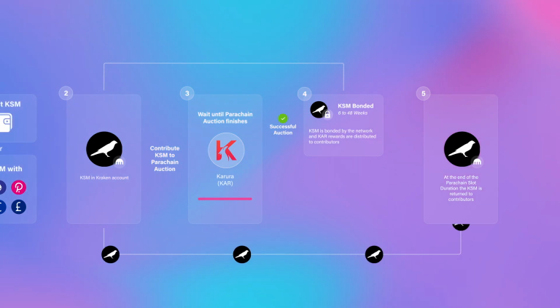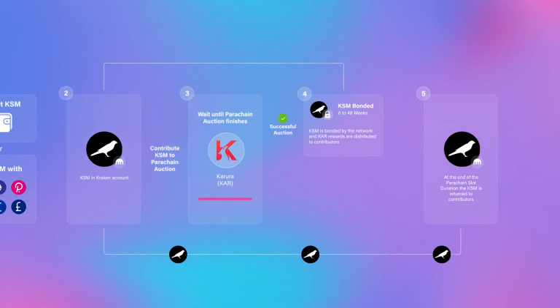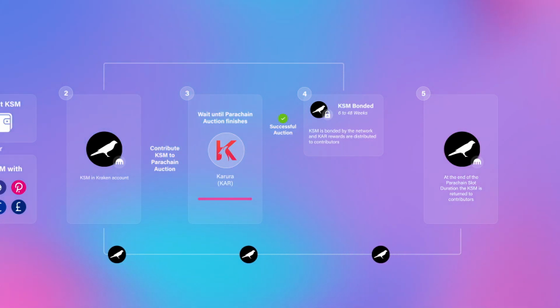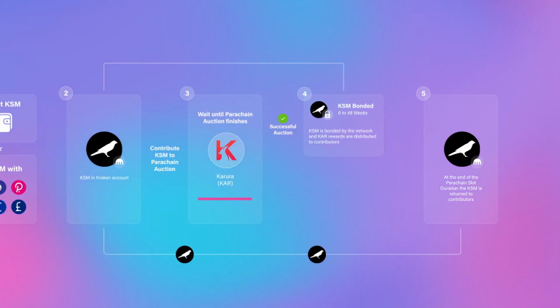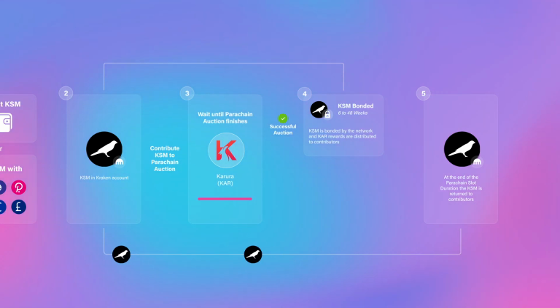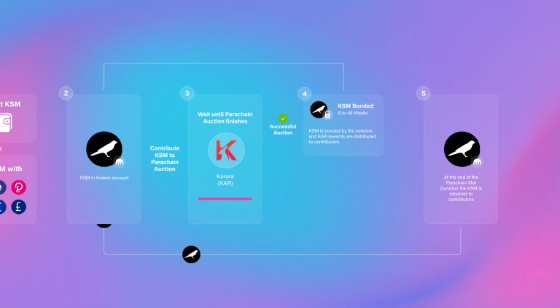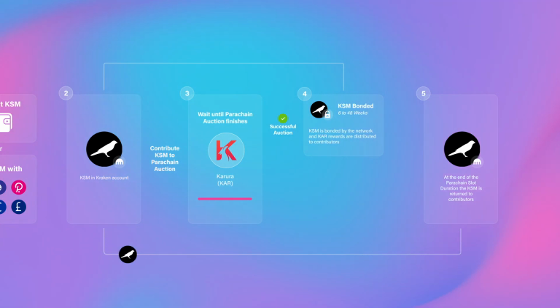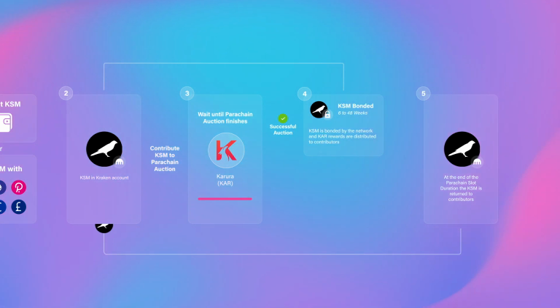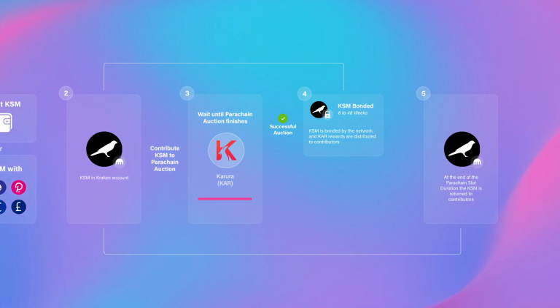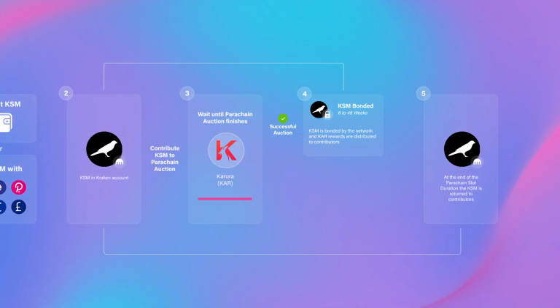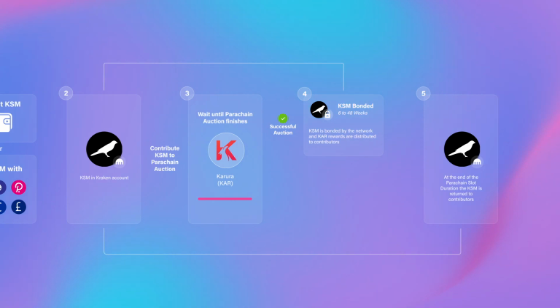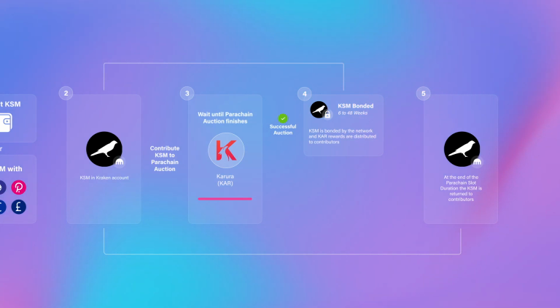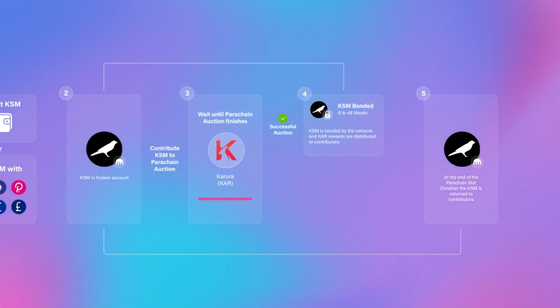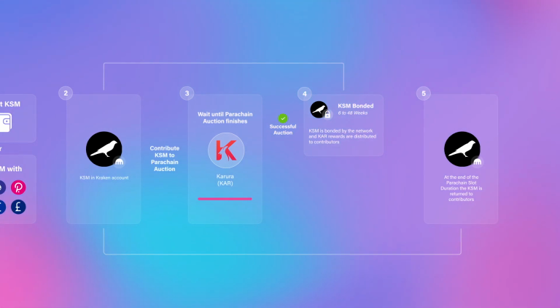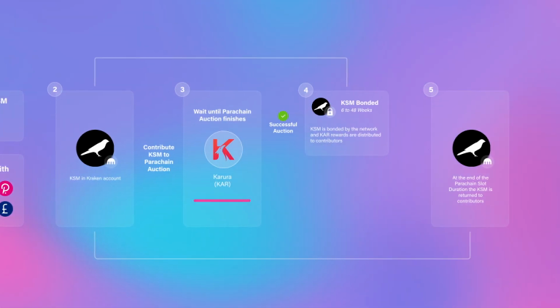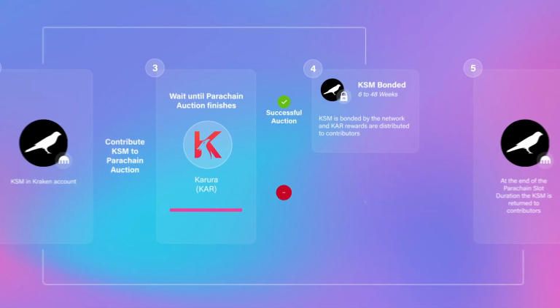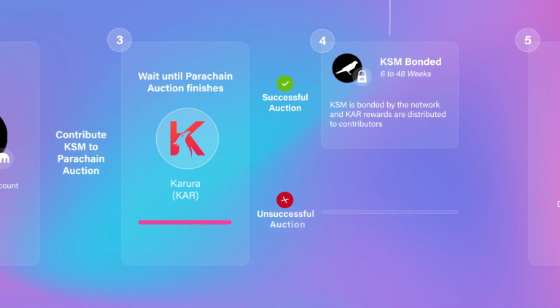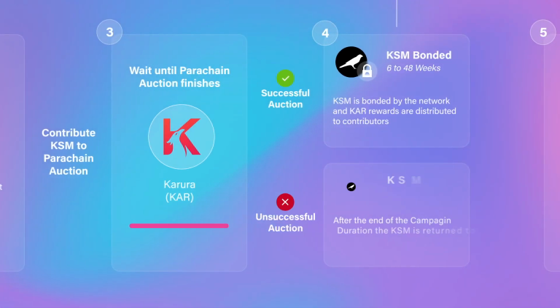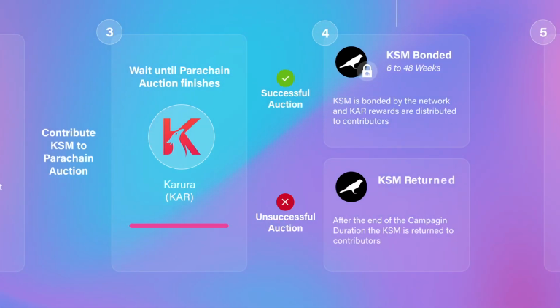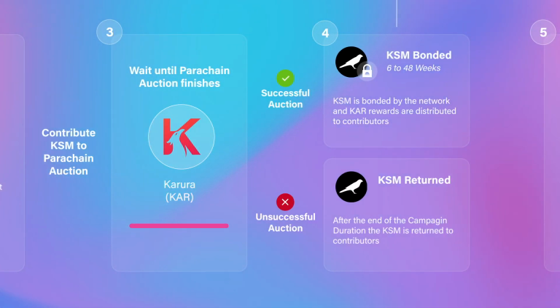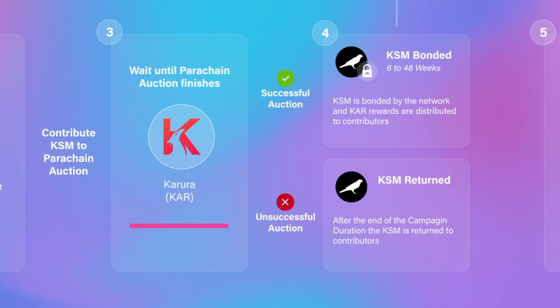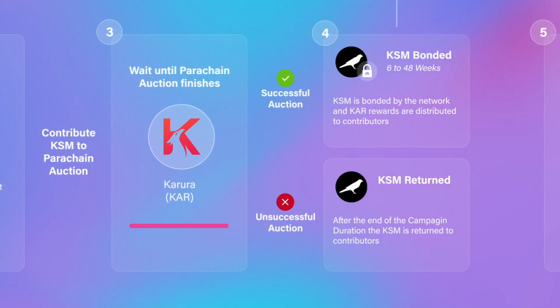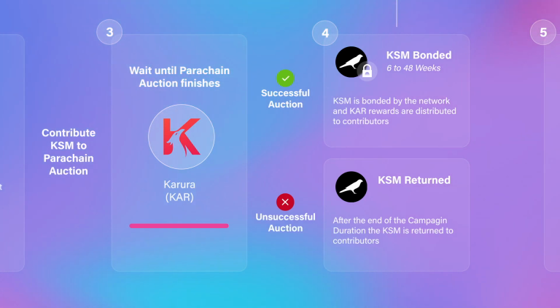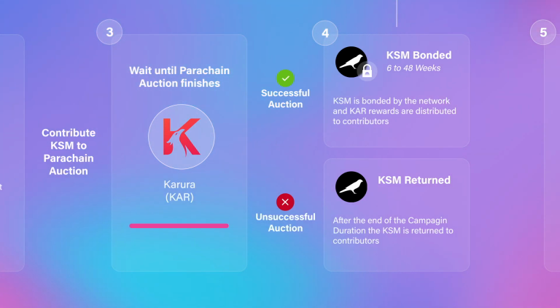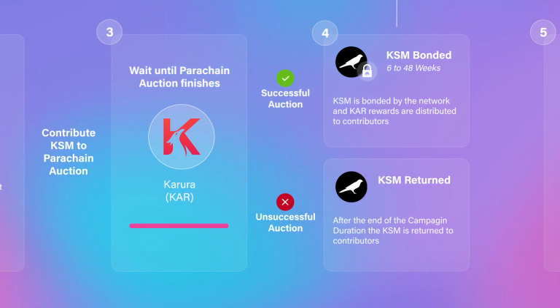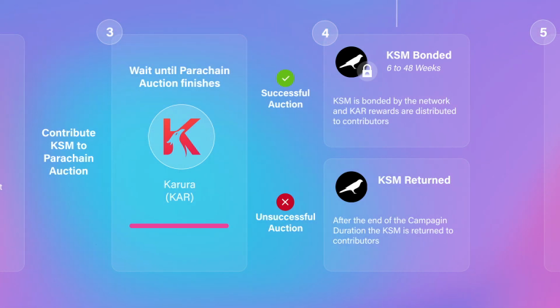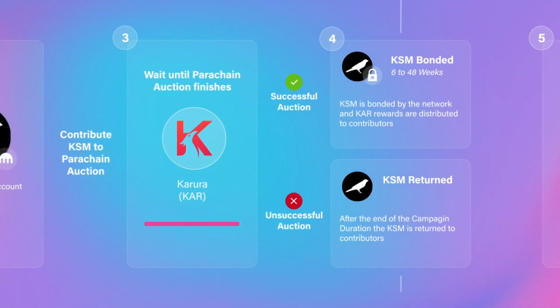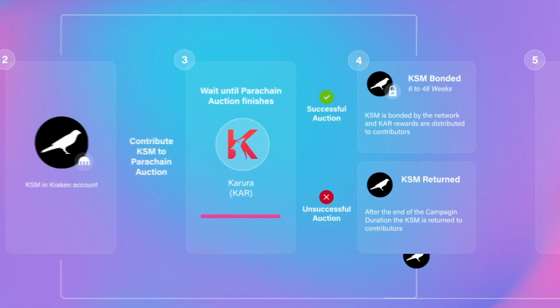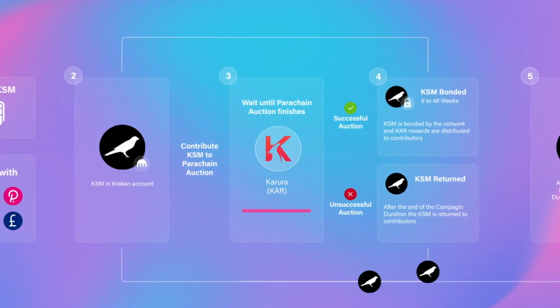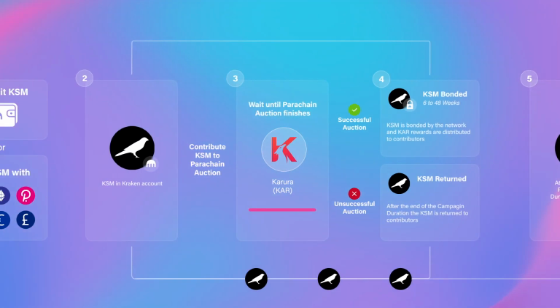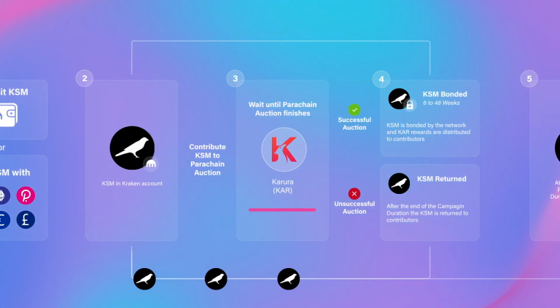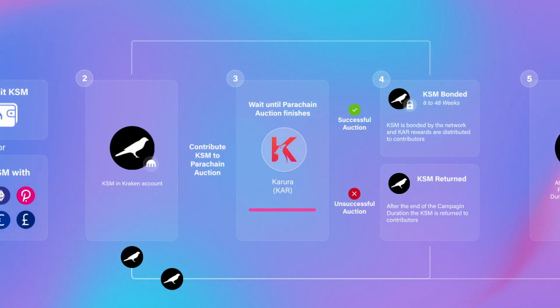If the project is unsuccessful at winning the slot, the KSM will continue to support the project's bid to win the next slot auction. If the project is still not successful in winning a slot at the end of the campaign duration, which can be up to 5 weeks, the KSM will automatically be returned to contributors.